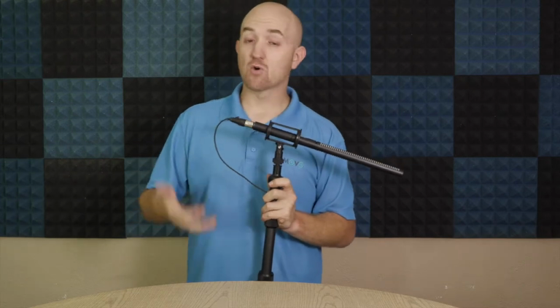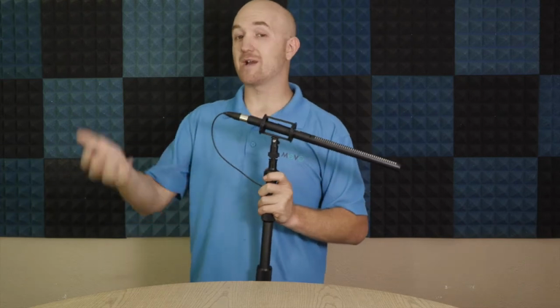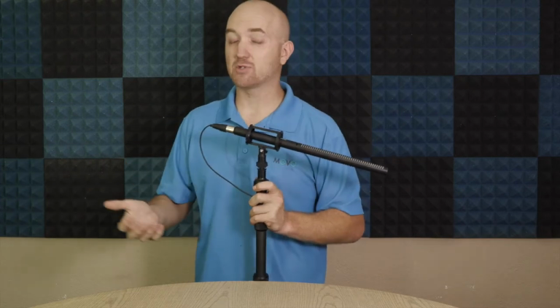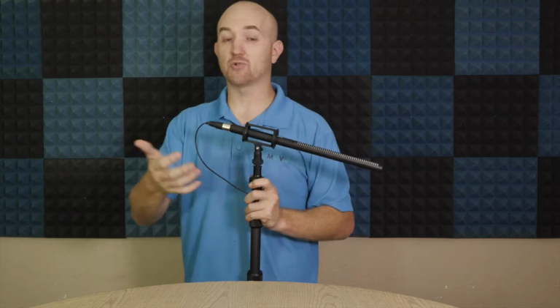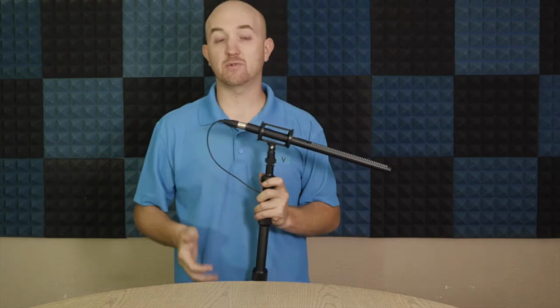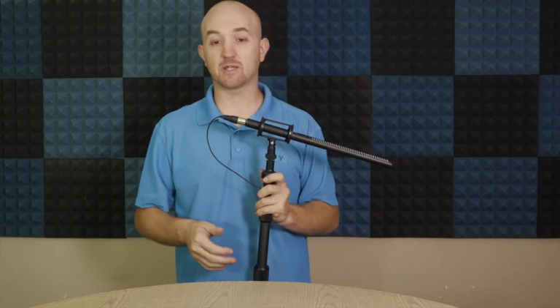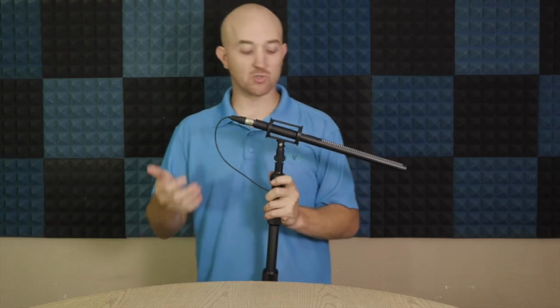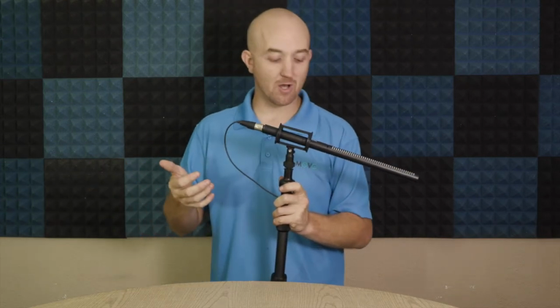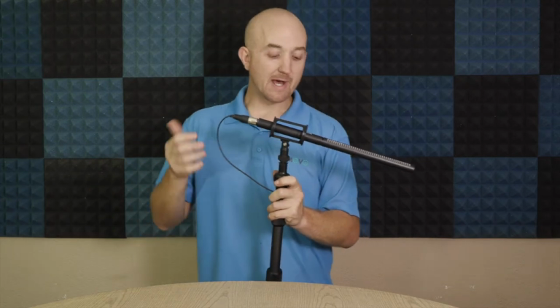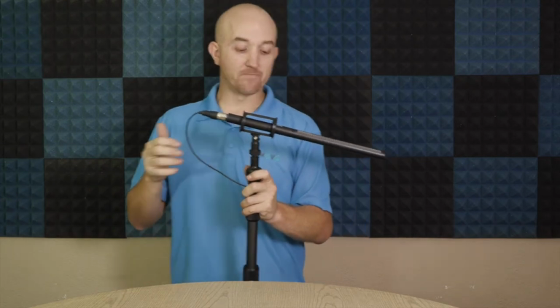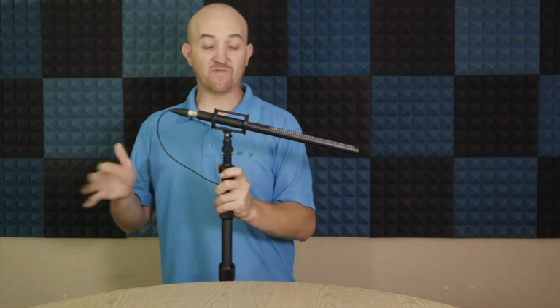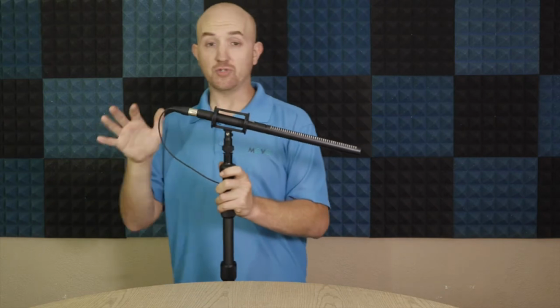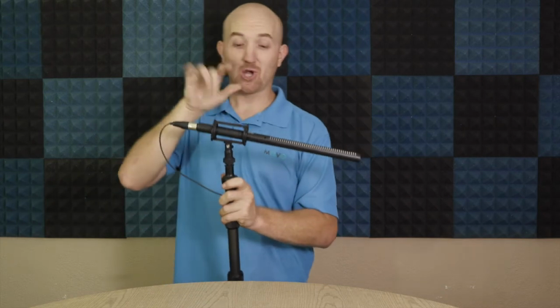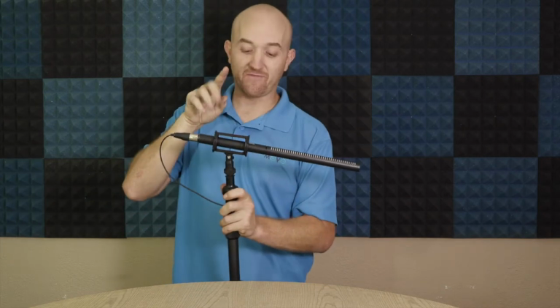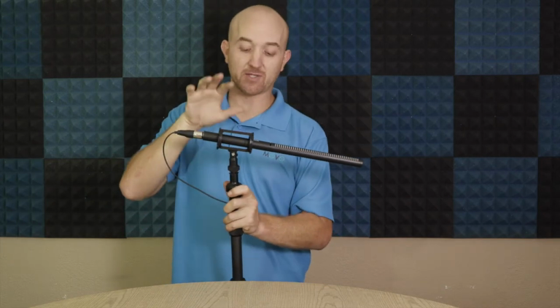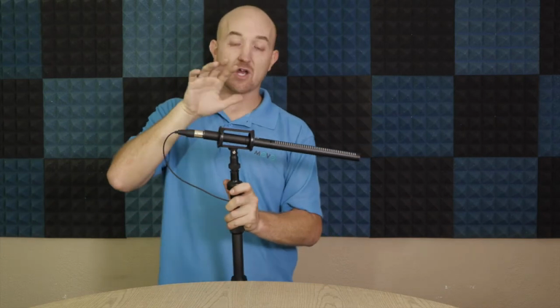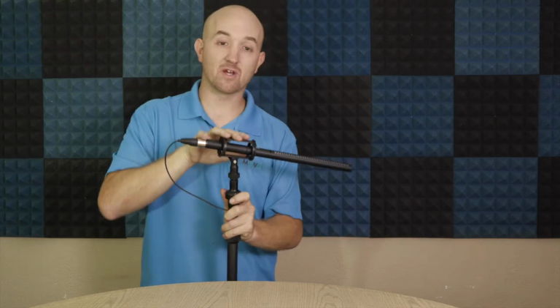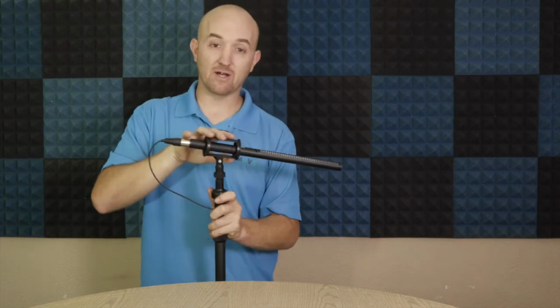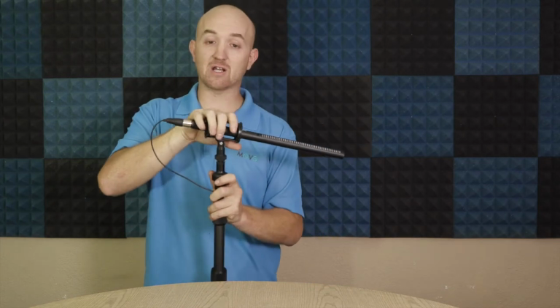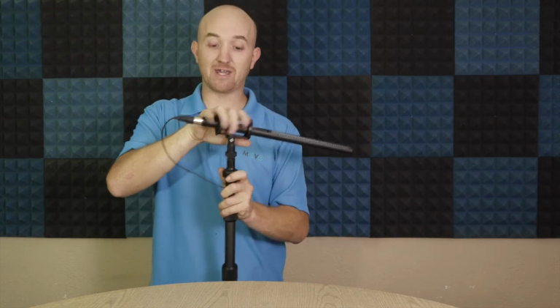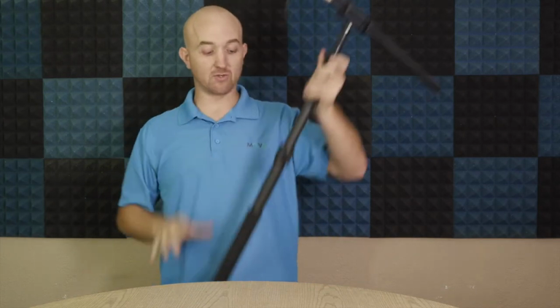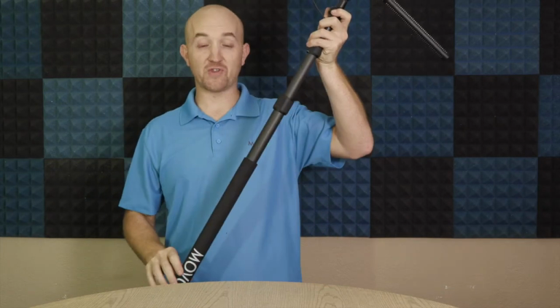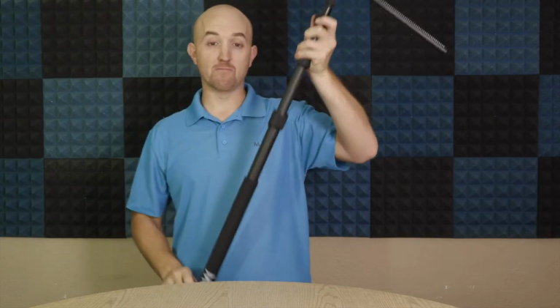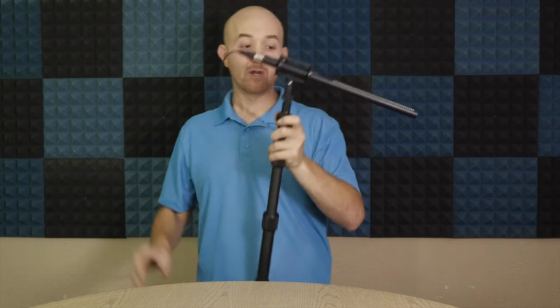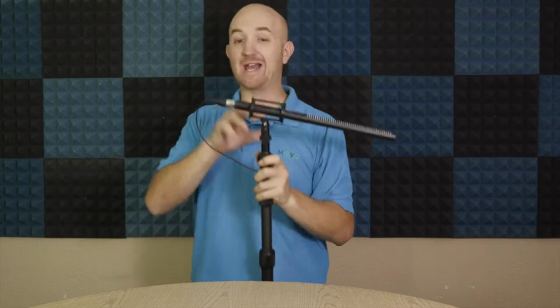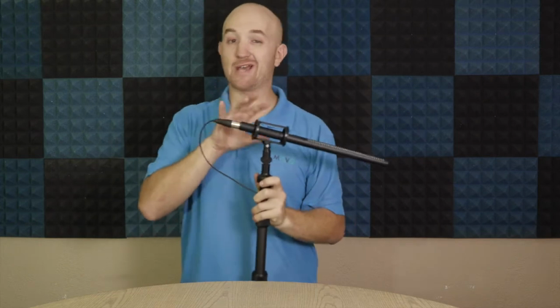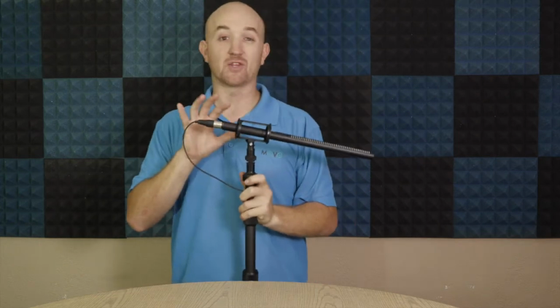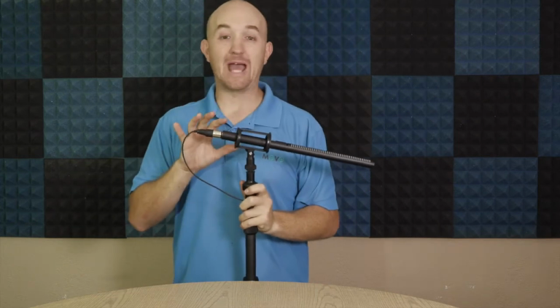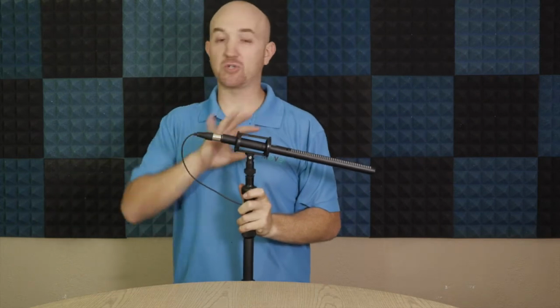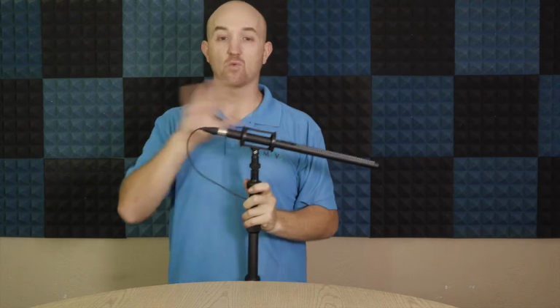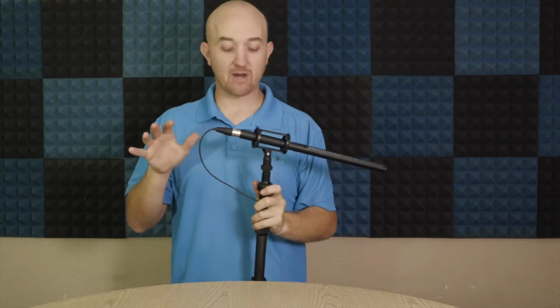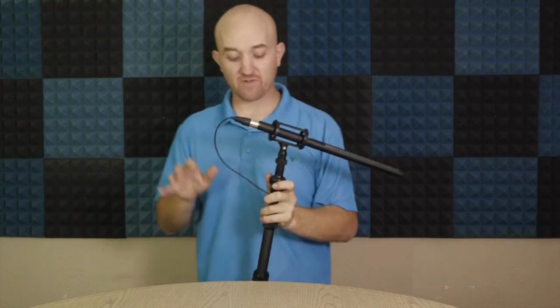Or if you have the right adapters you can go straight into a DSLR as well. If you choose to go with the VXR100L shotgun mic with your boom pole, it actually comes with a lot of those adapters so you don't have to worry about any of it.